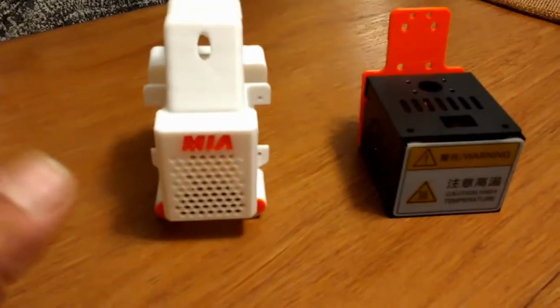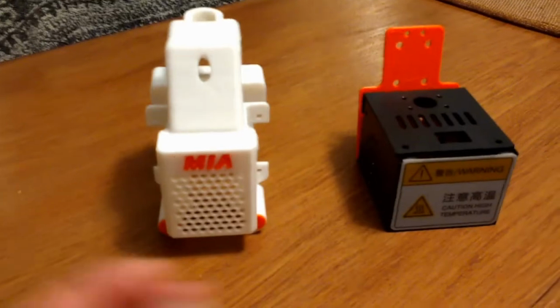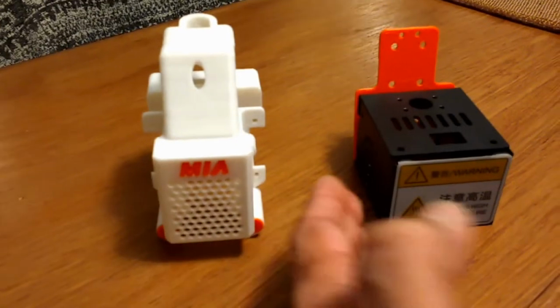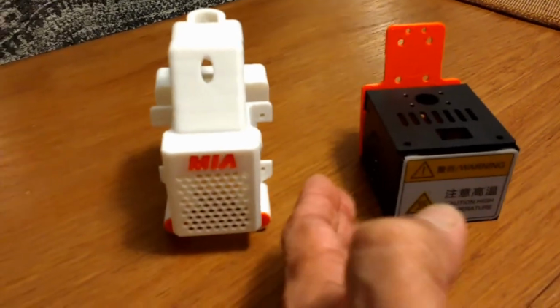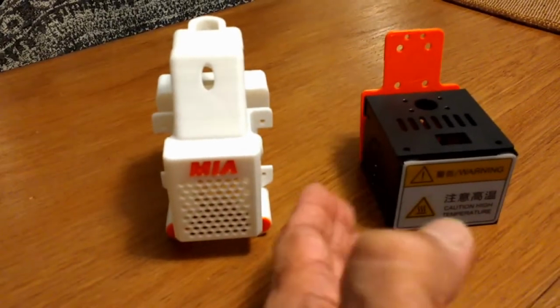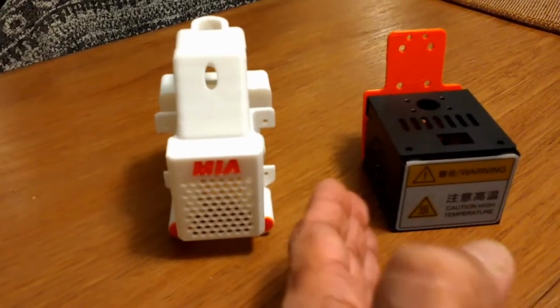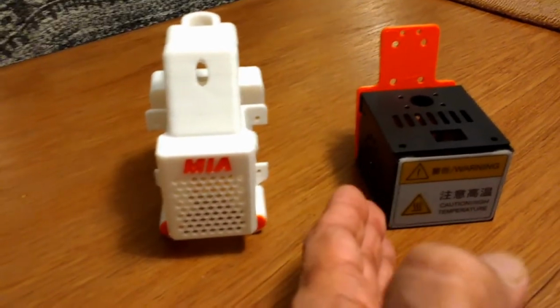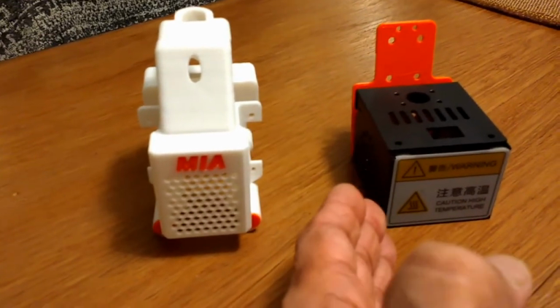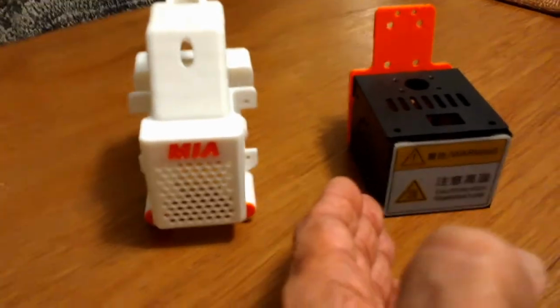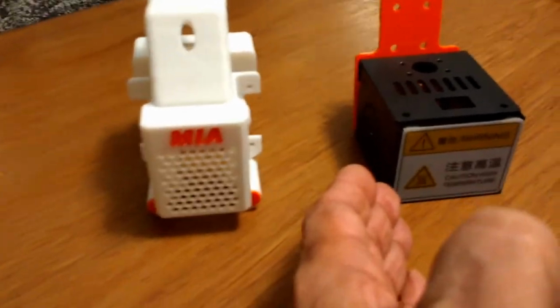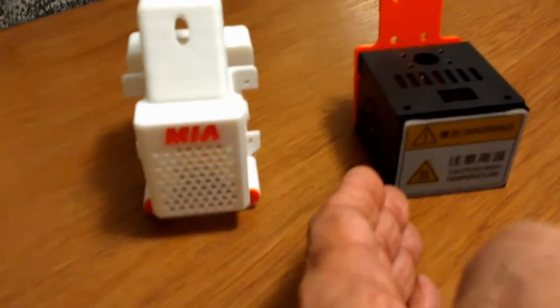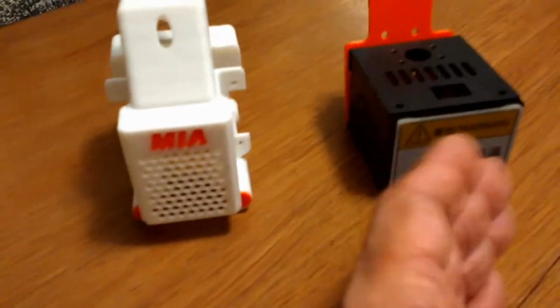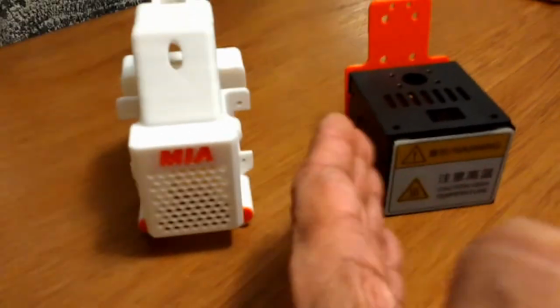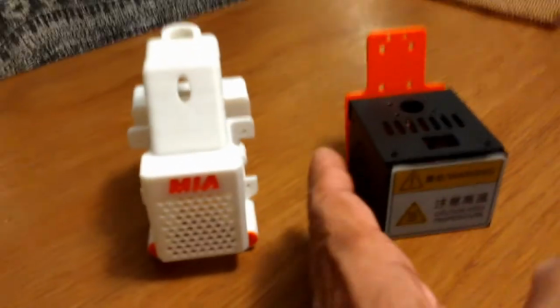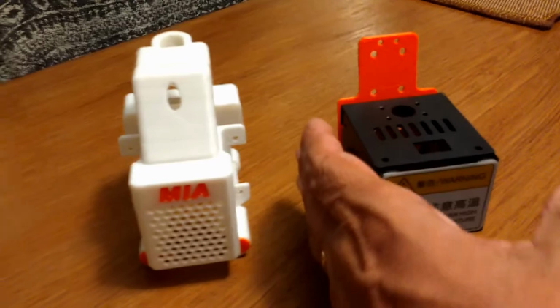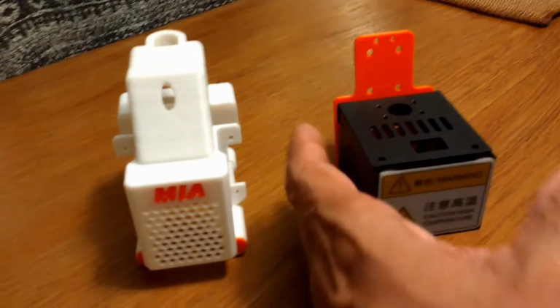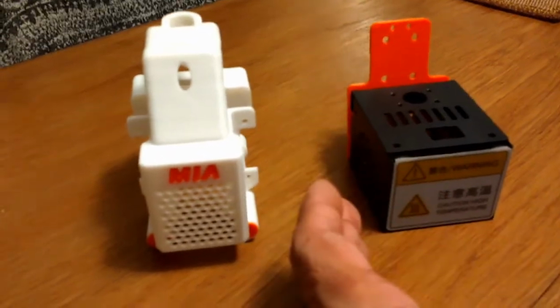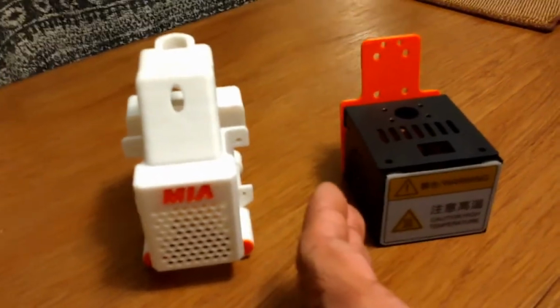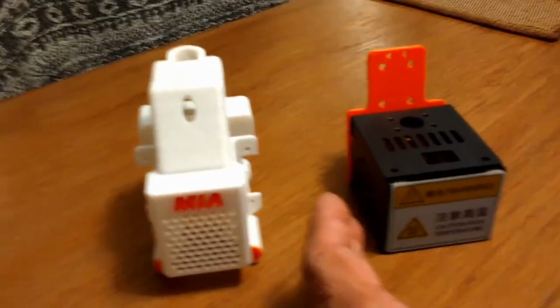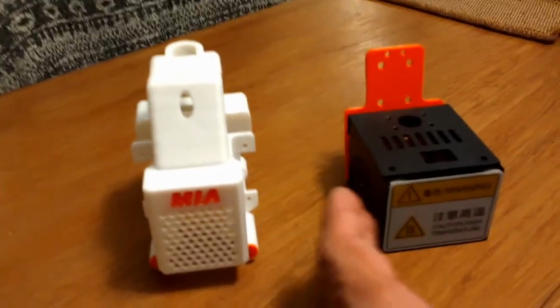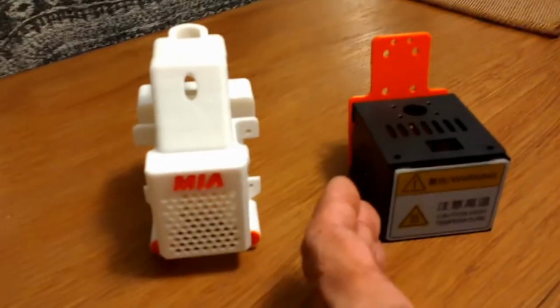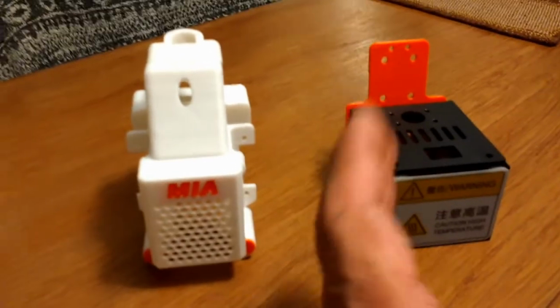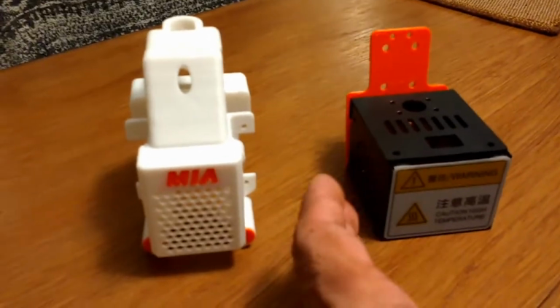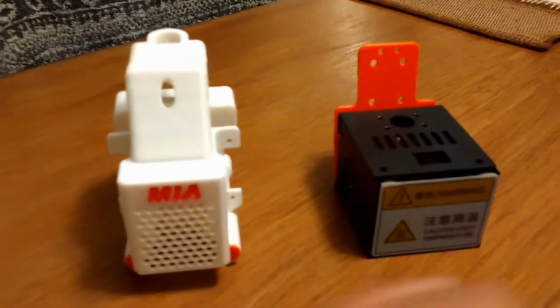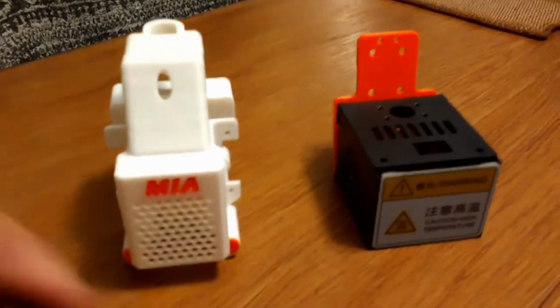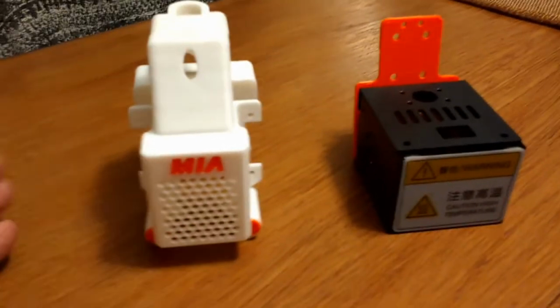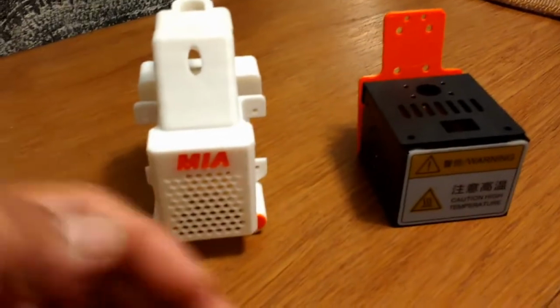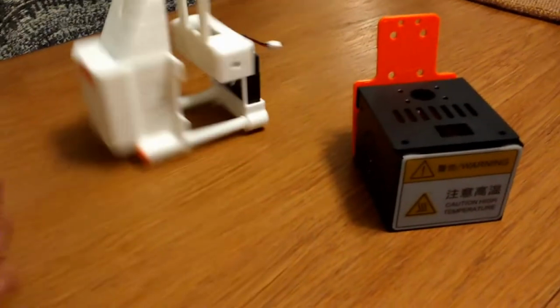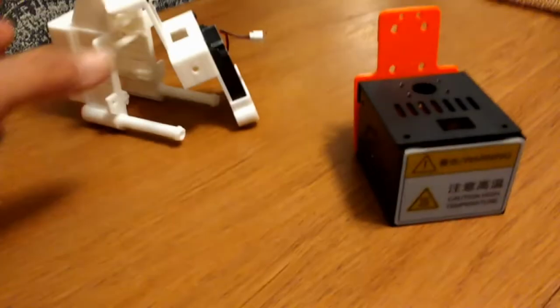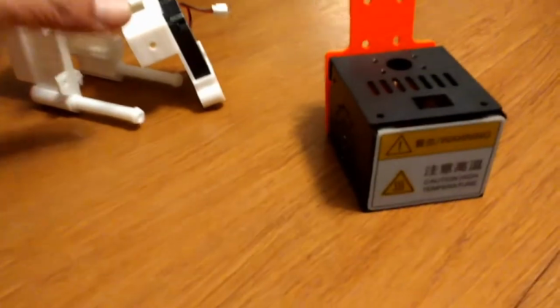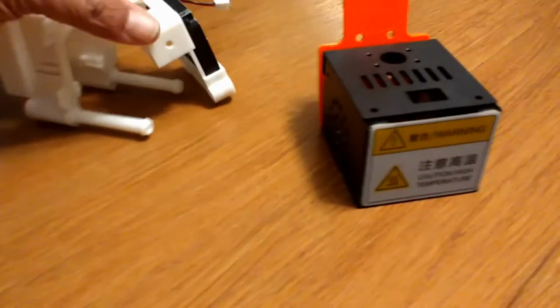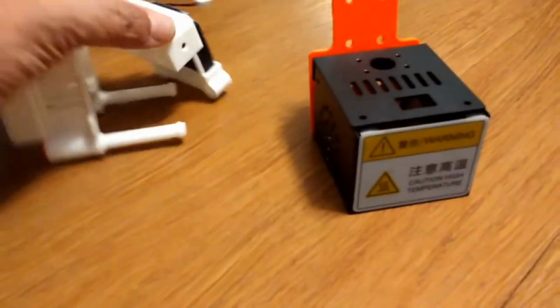This is the standard i3 architecture. You will find this same setup on the i3 Mega as well as the i3 S, I believe. I don't have the S, but it's basically the same components.